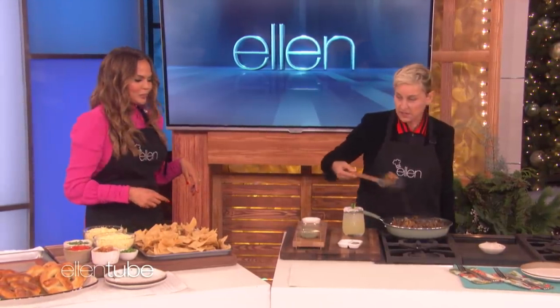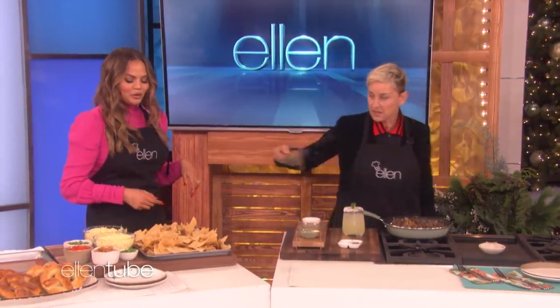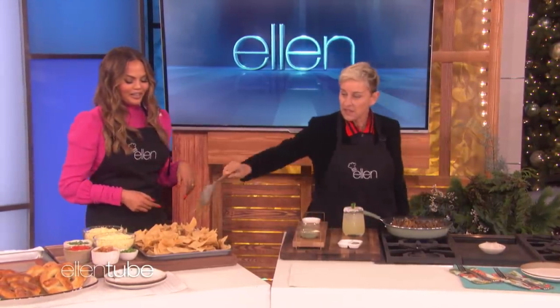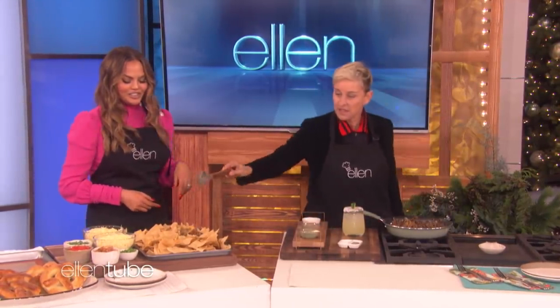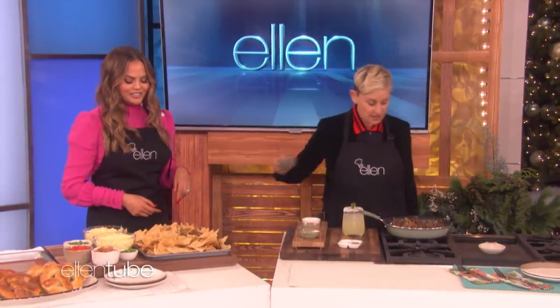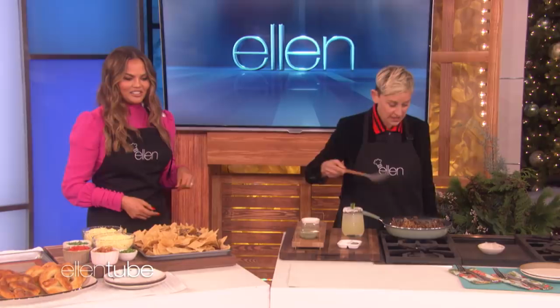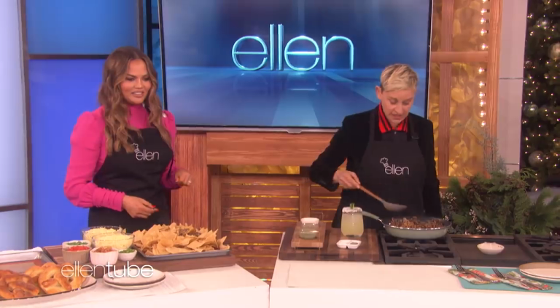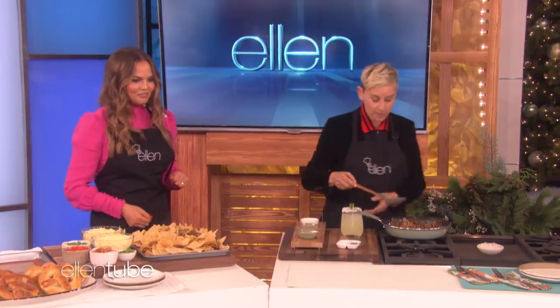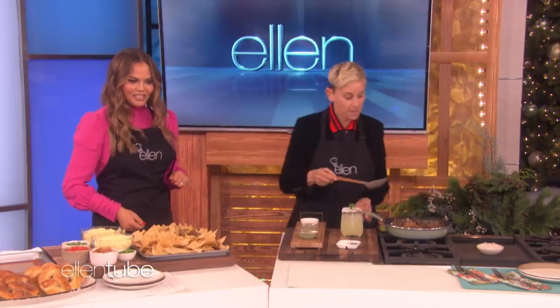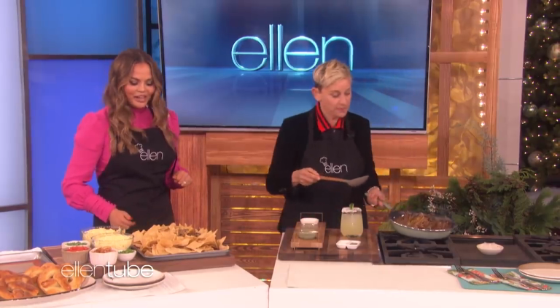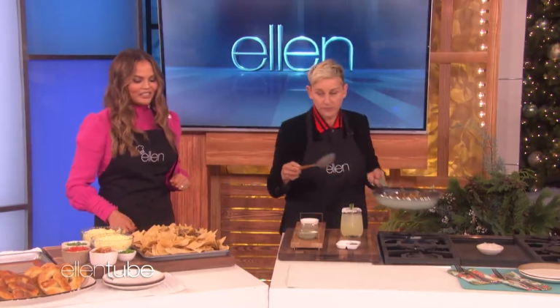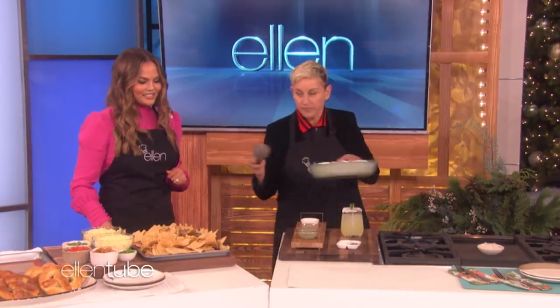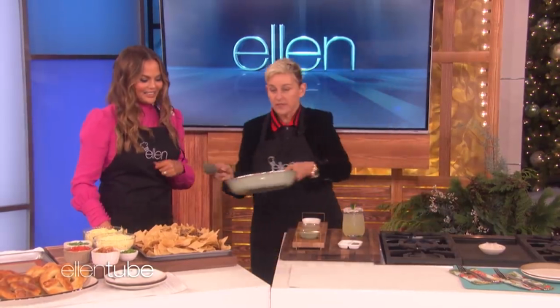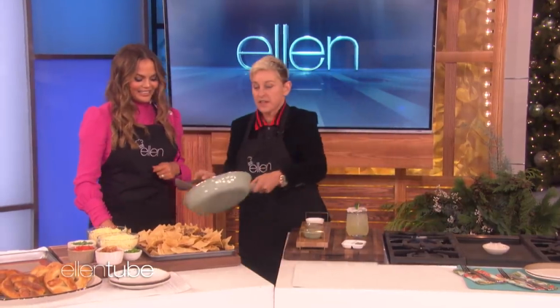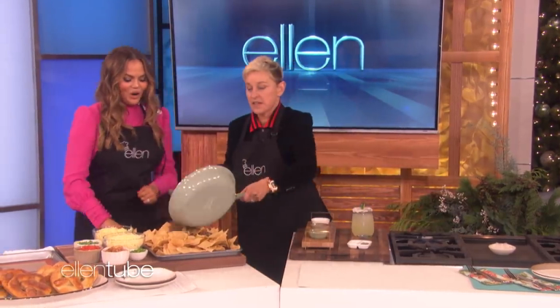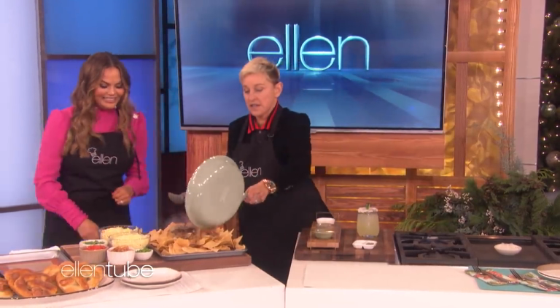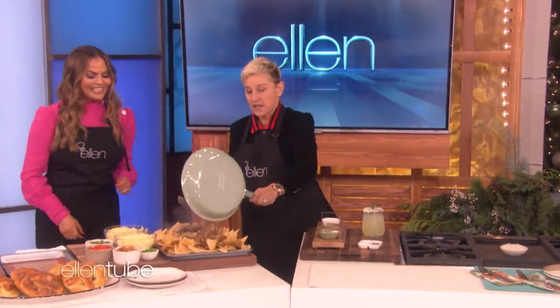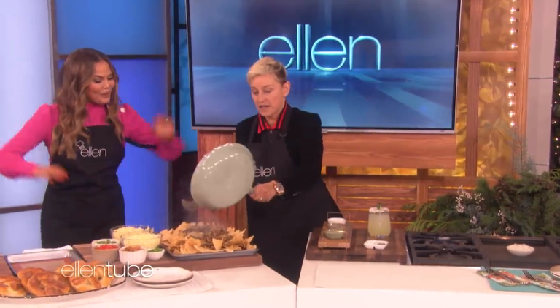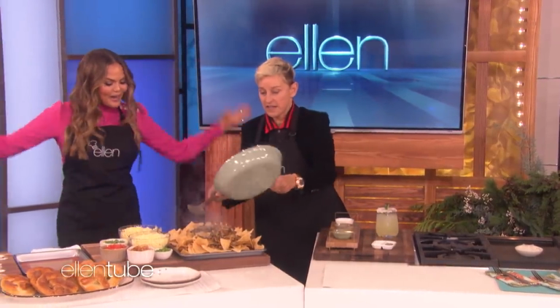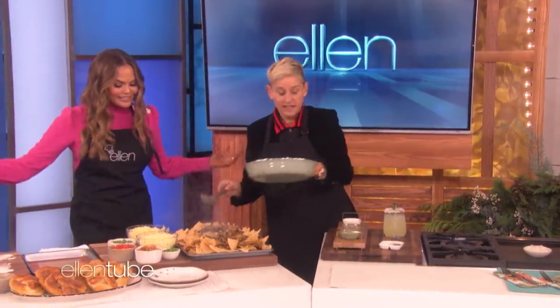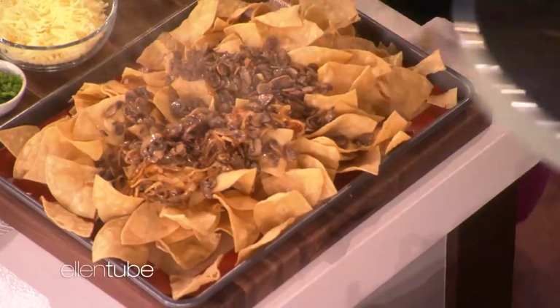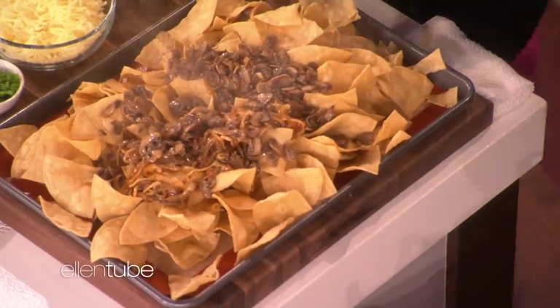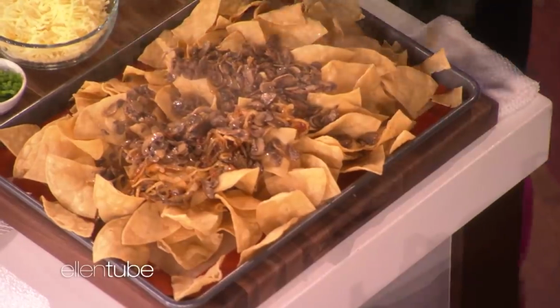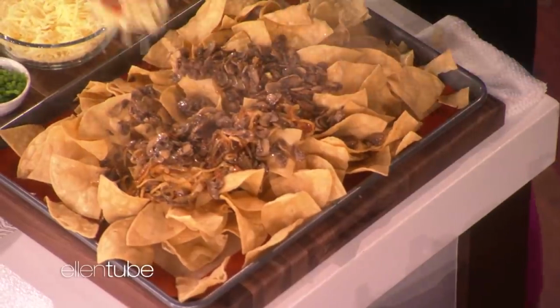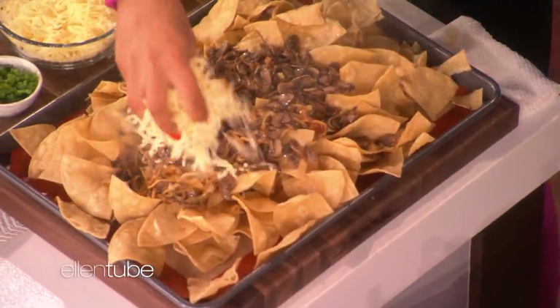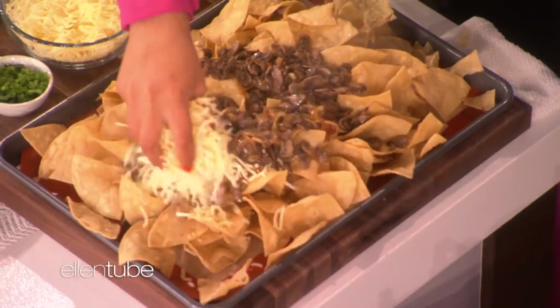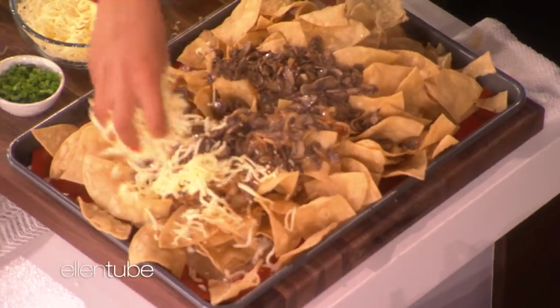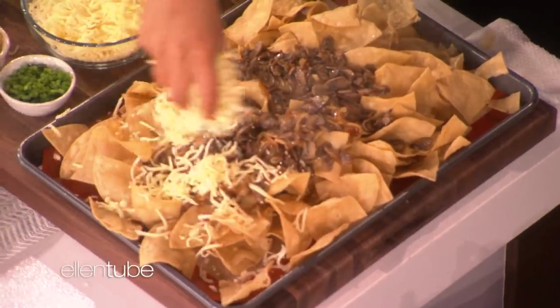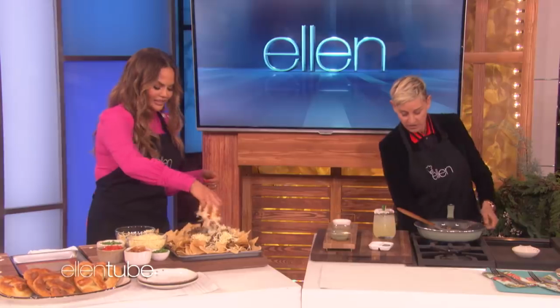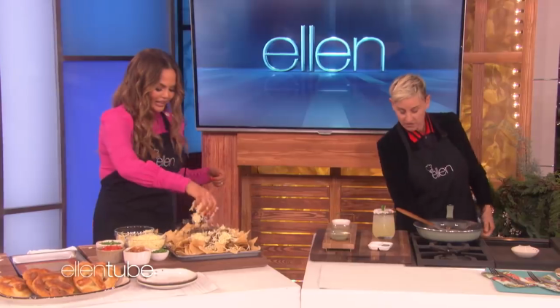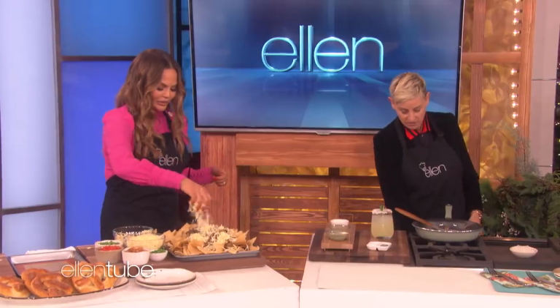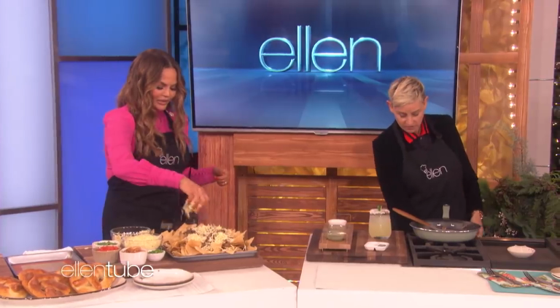That's beautiful, Ellen. Just definitely exactly like that. That's perfect. Is that what you meant? That's exactly what I meant.